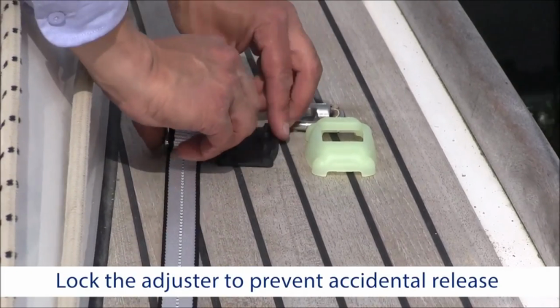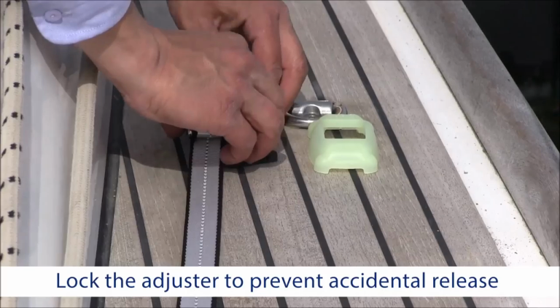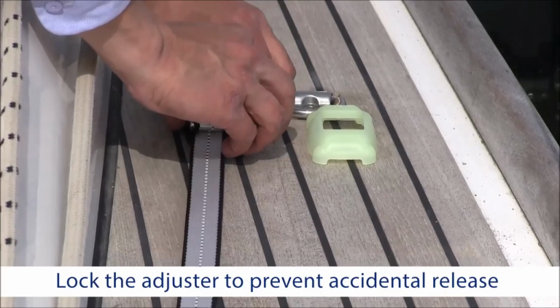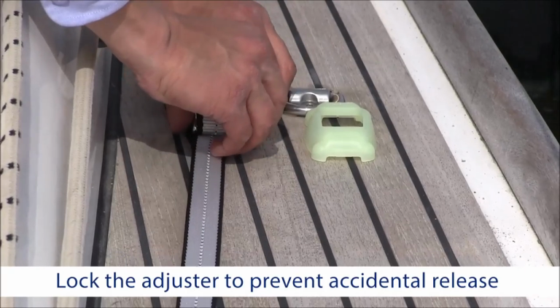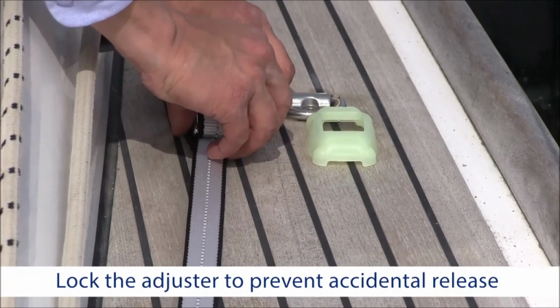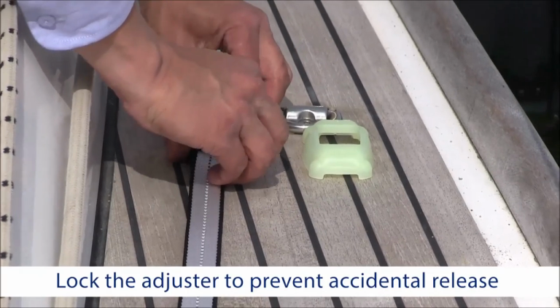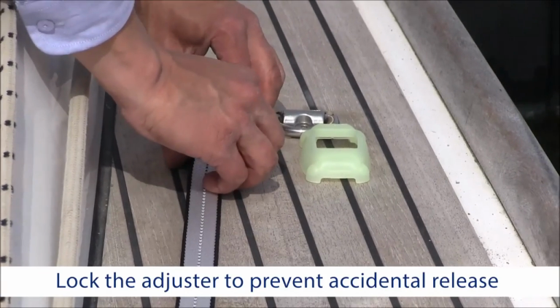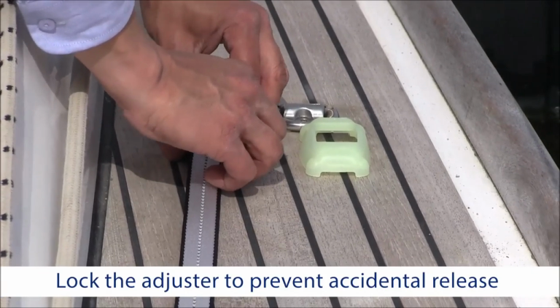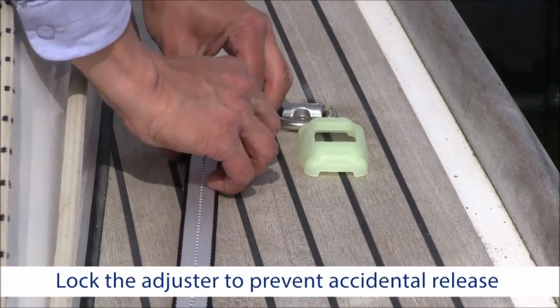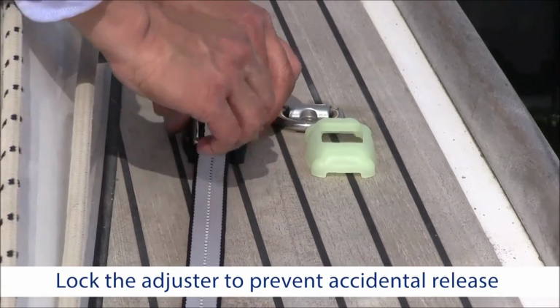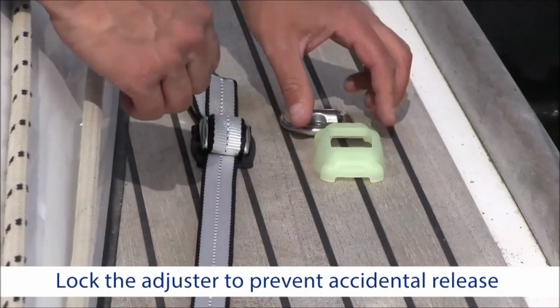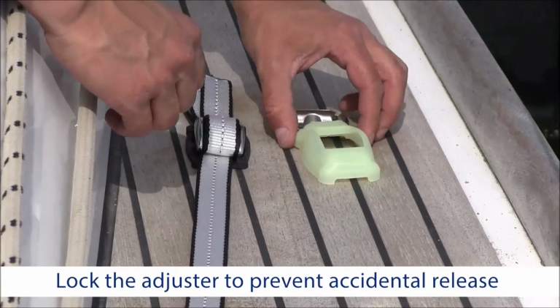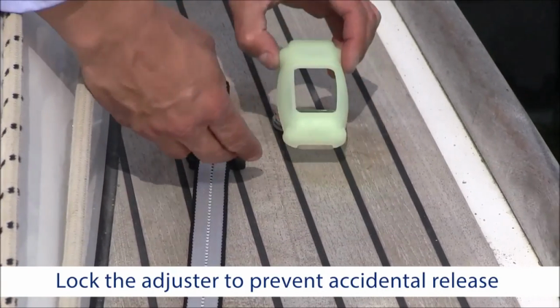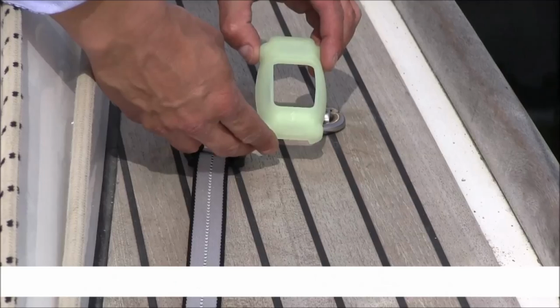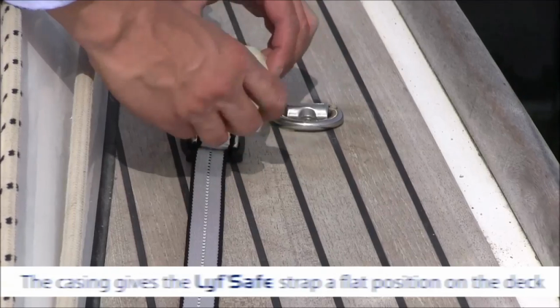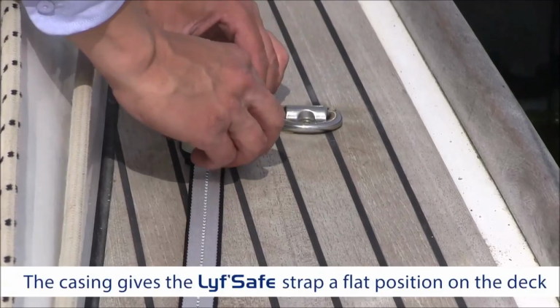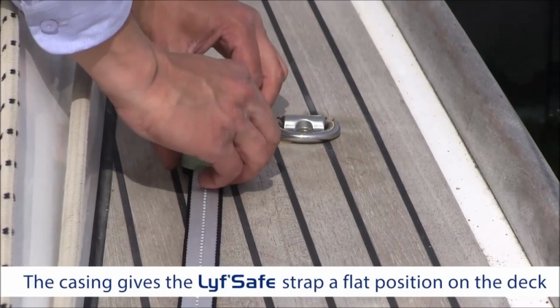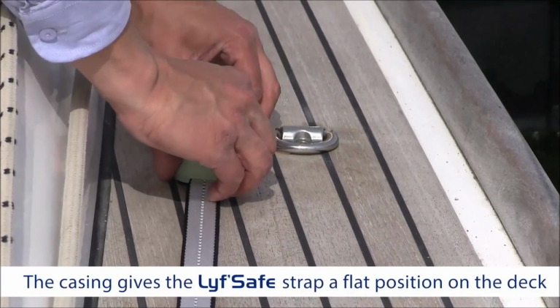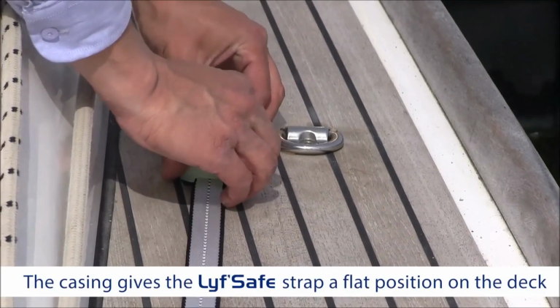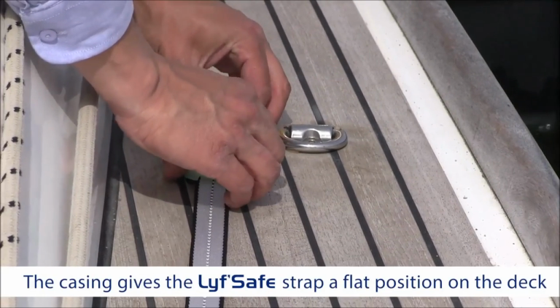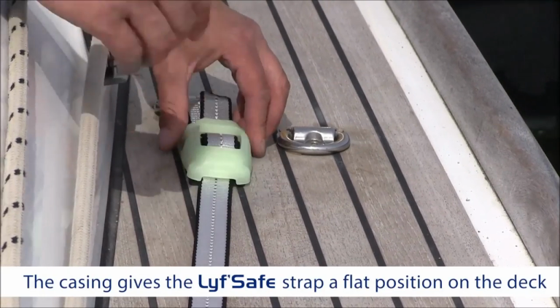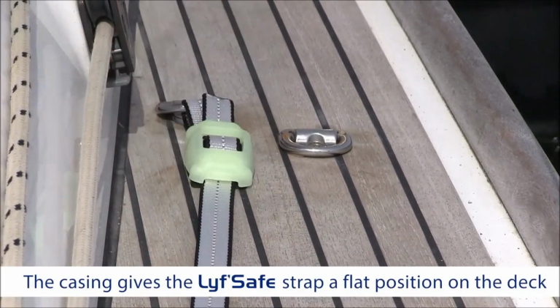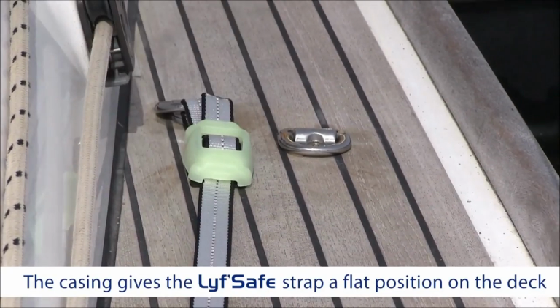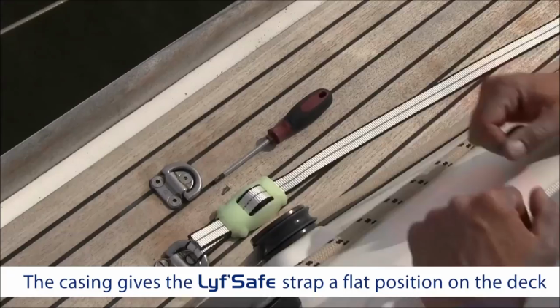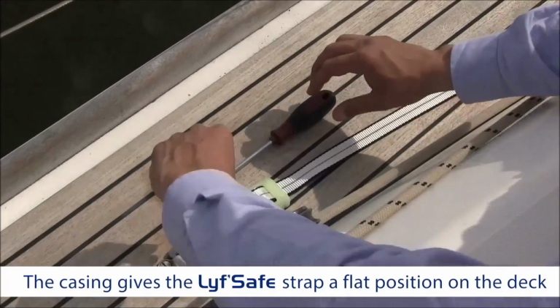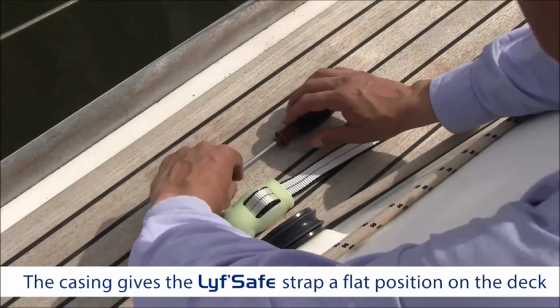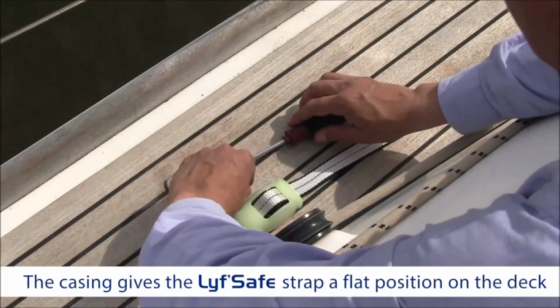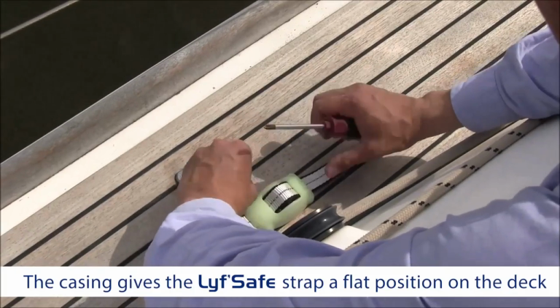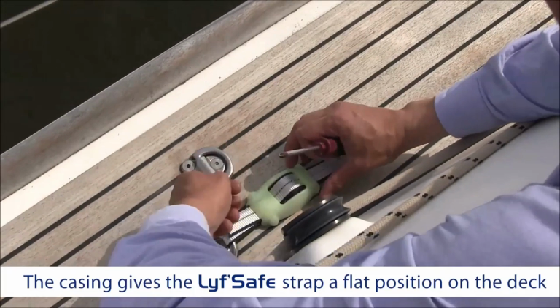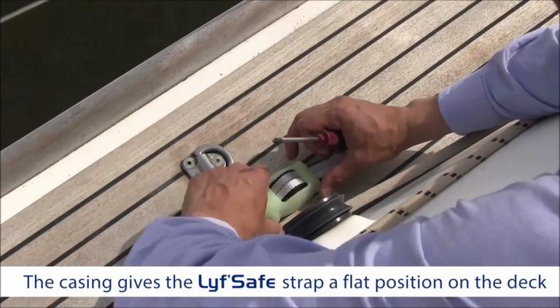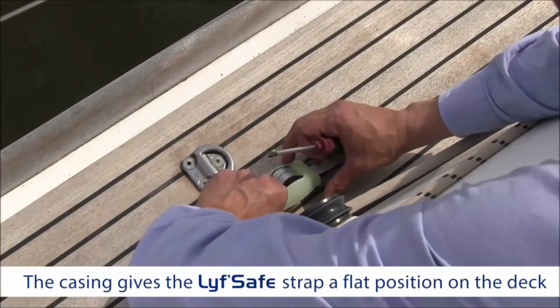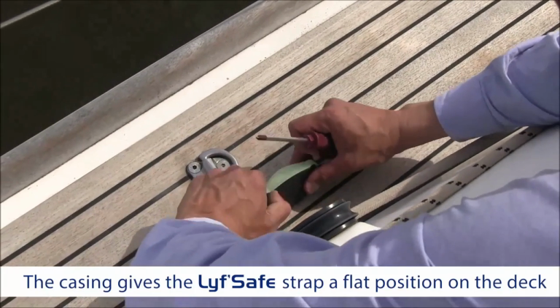To ensure the LifeSafe device is secure, lock your adjuster by locking the loop in the casing. The casing isolates the loop from the deck, making it both shock absorbing and noise reducing.